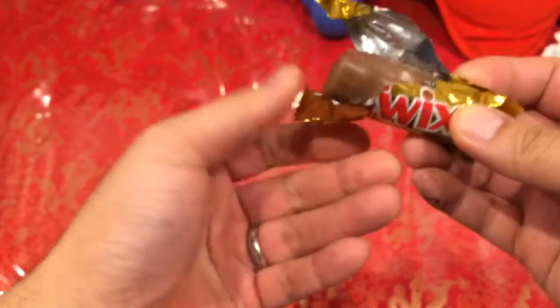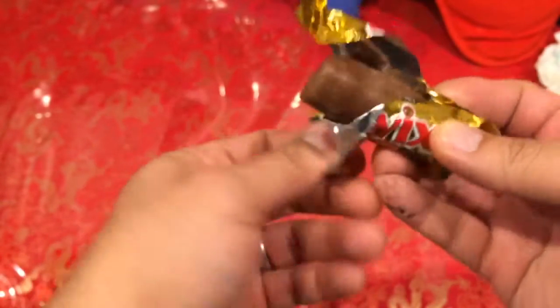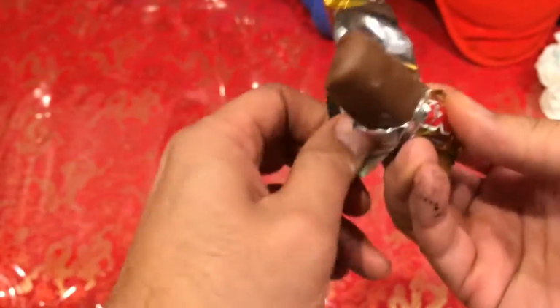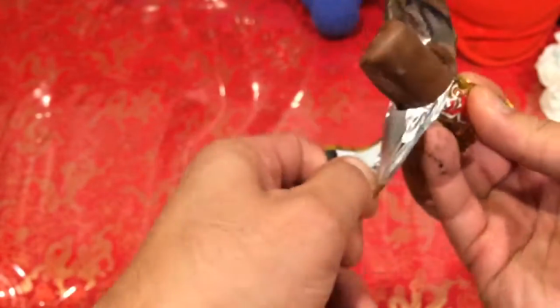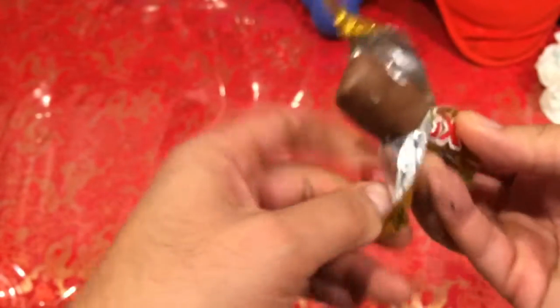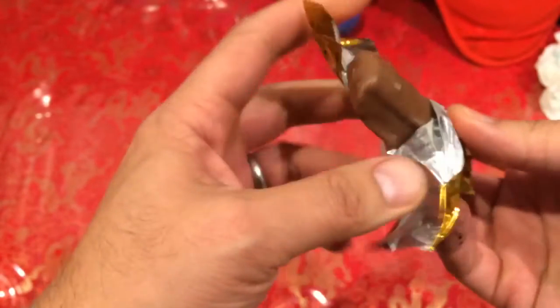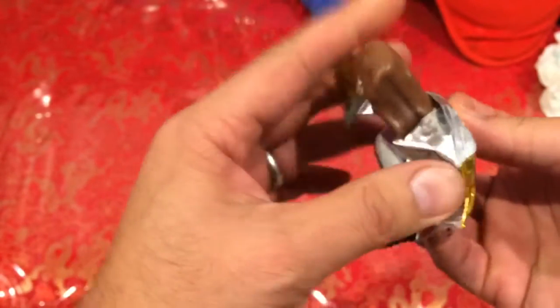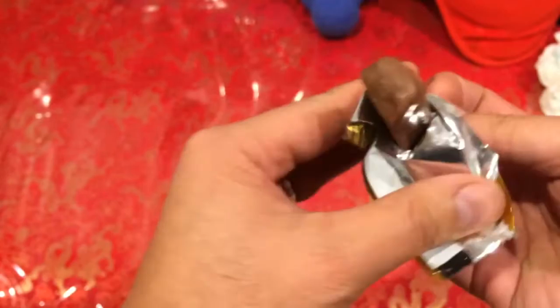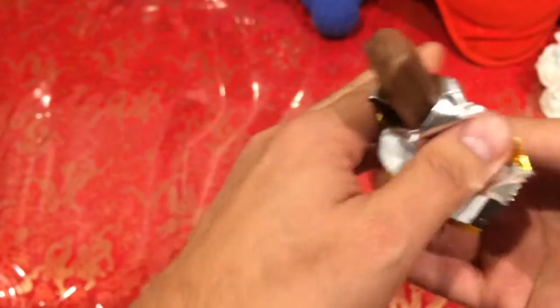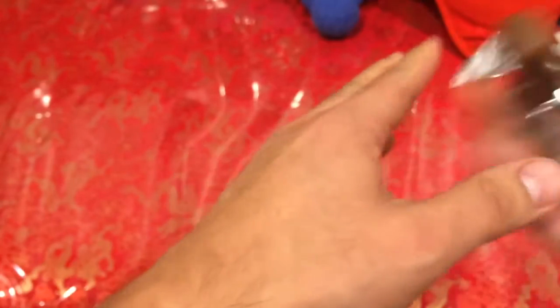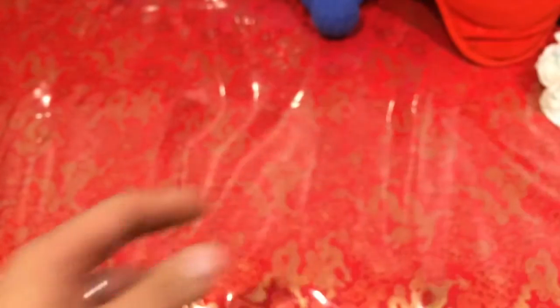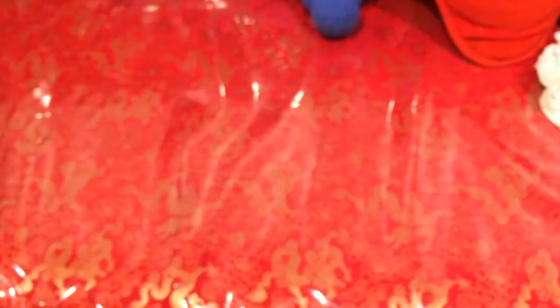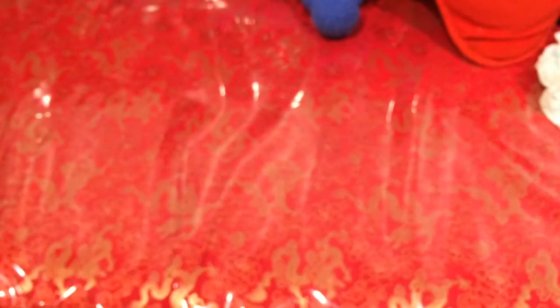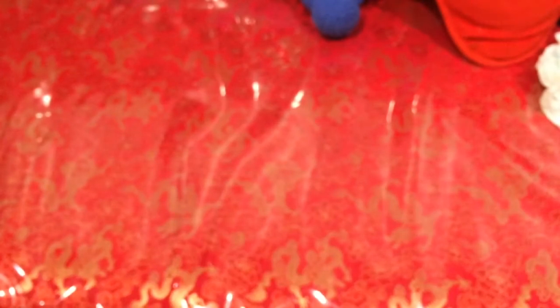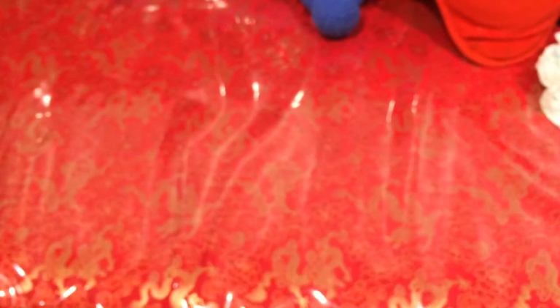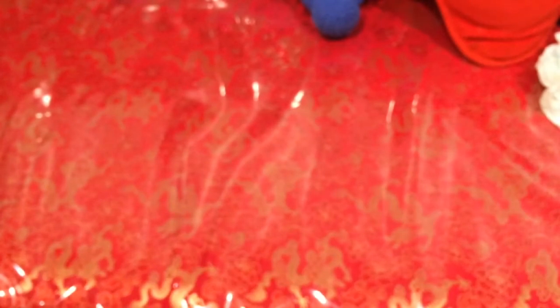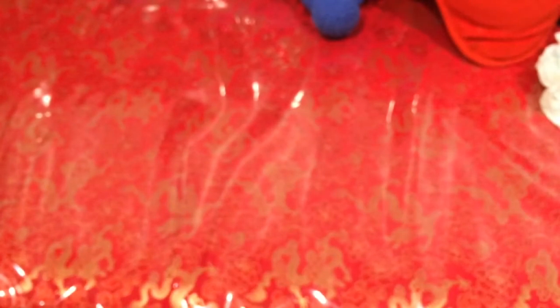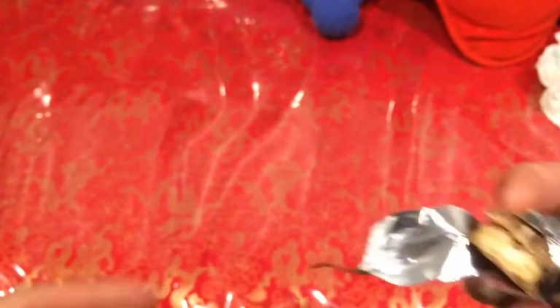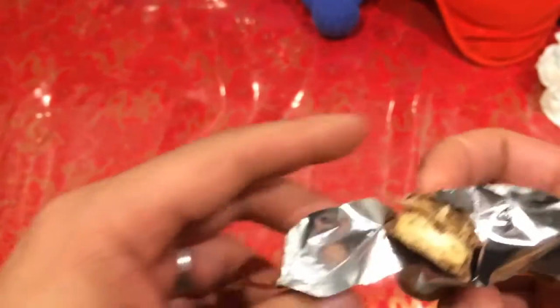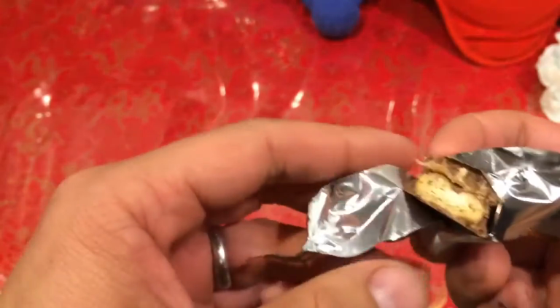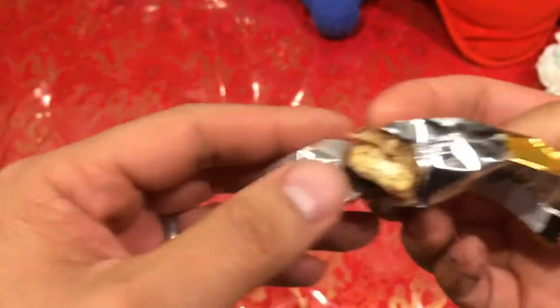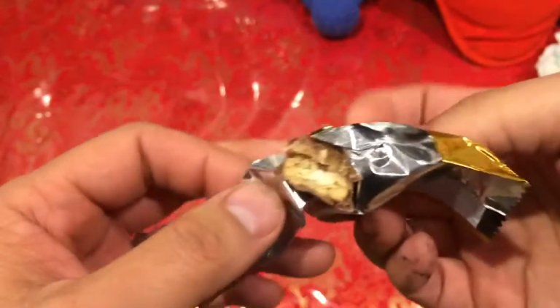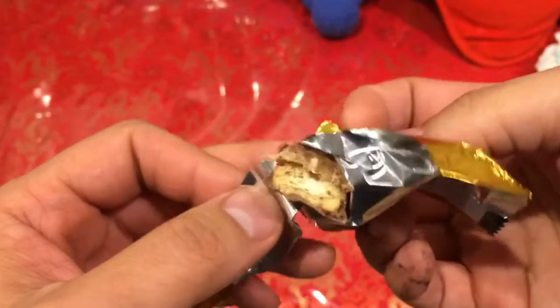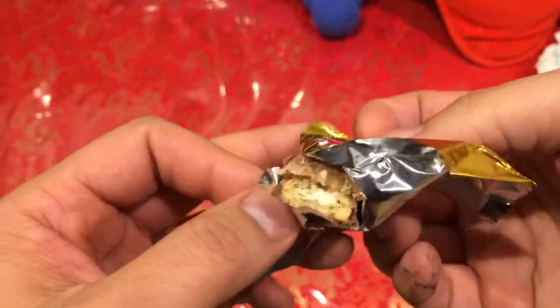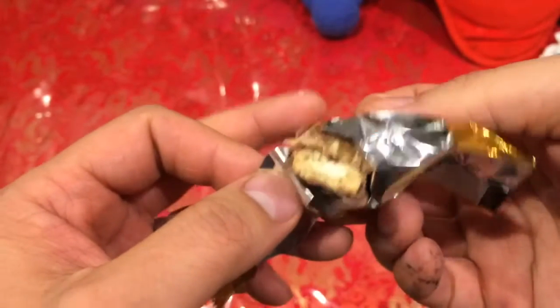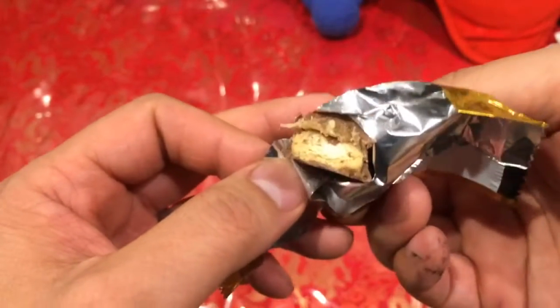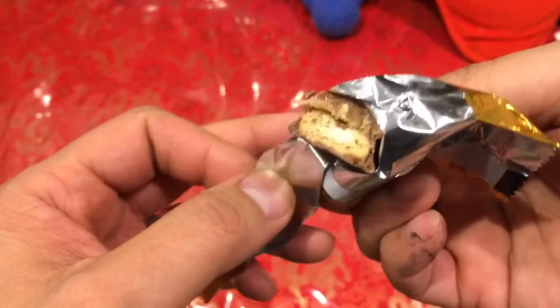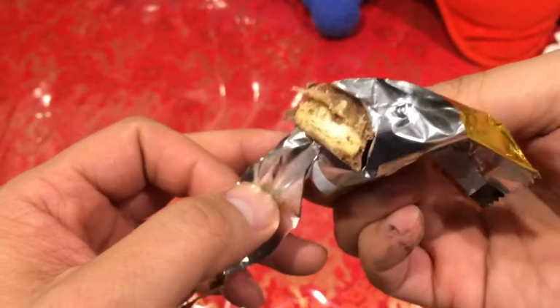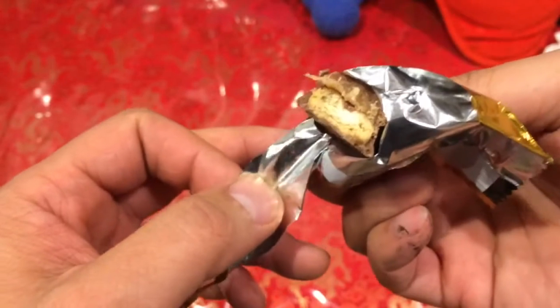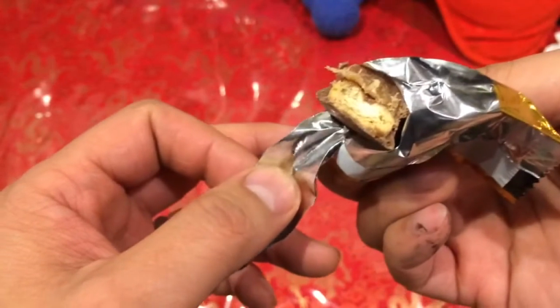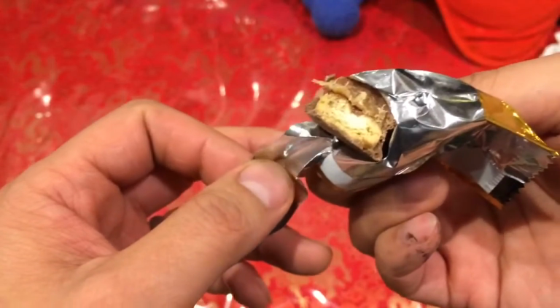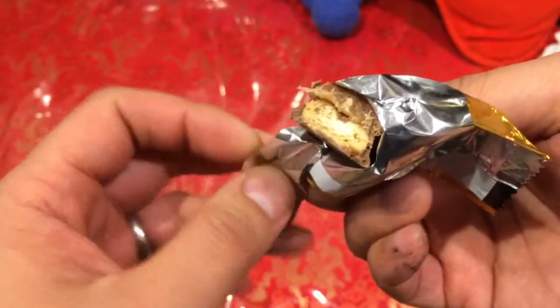So I'm going to taste test this left twix for you. It's pretty good.